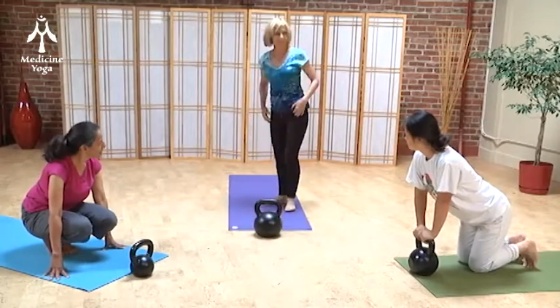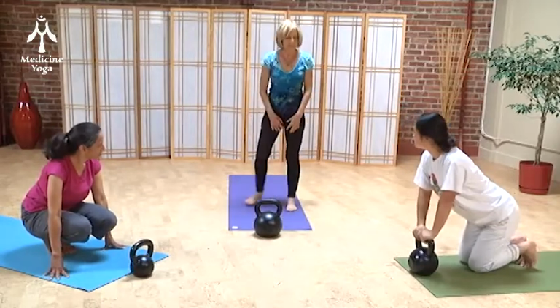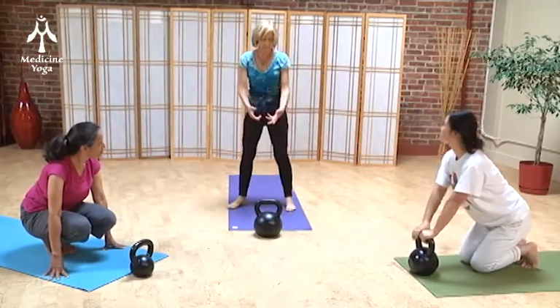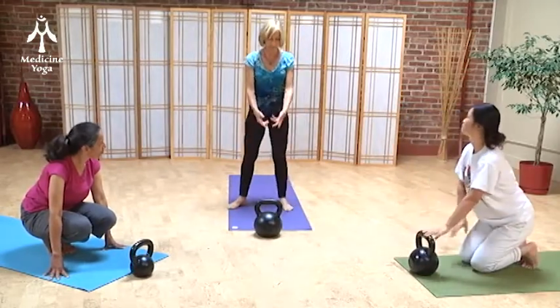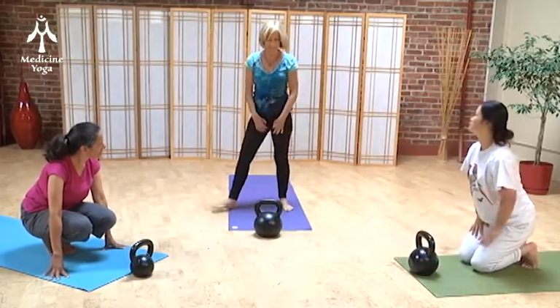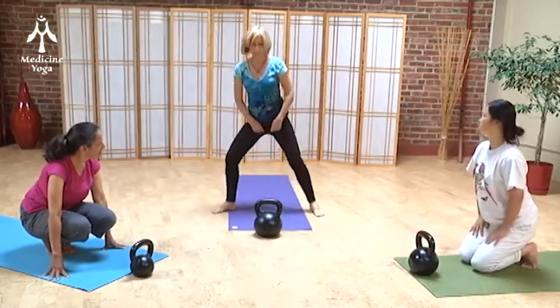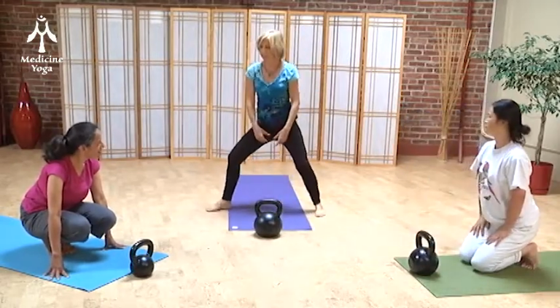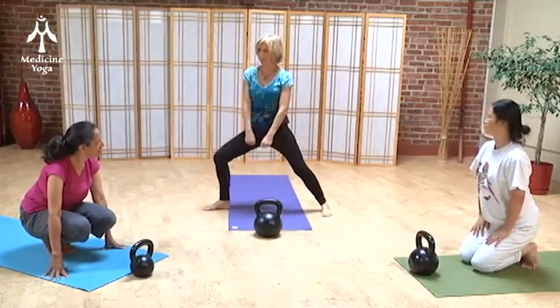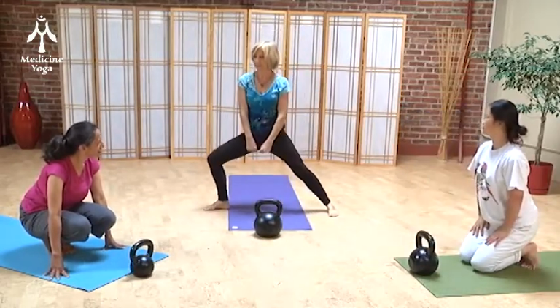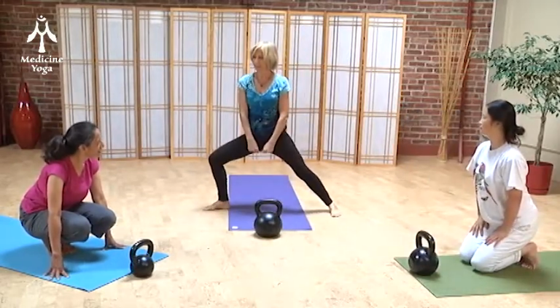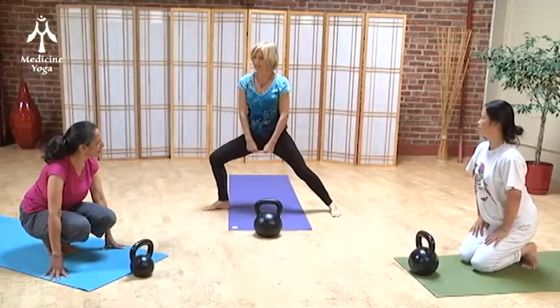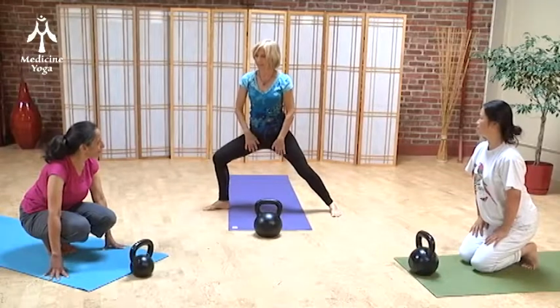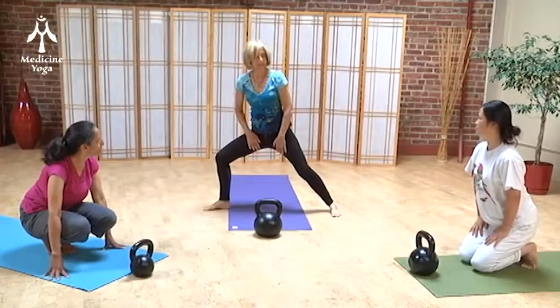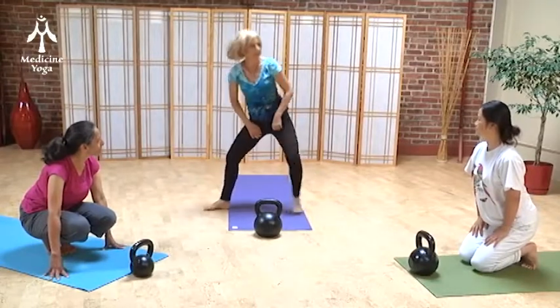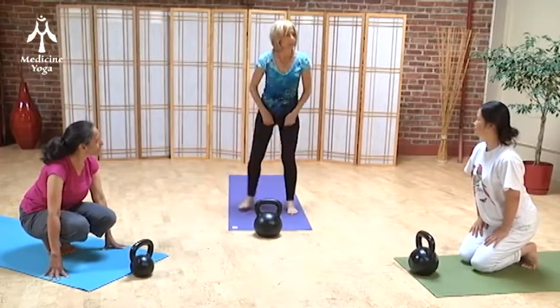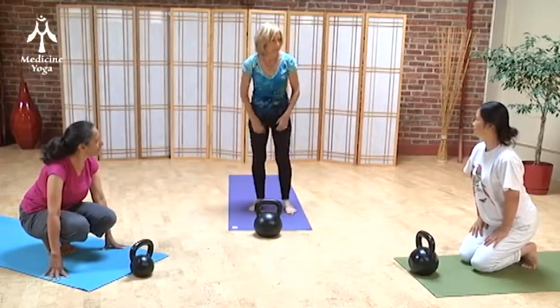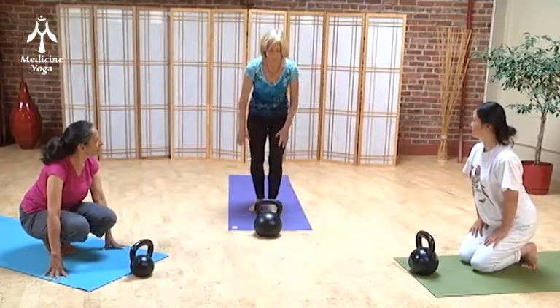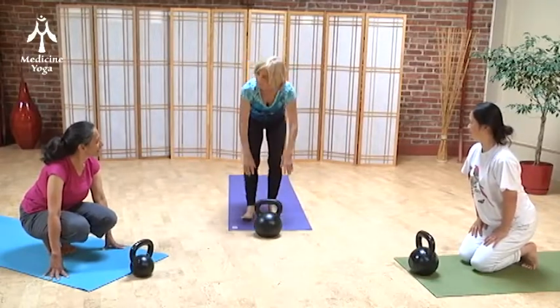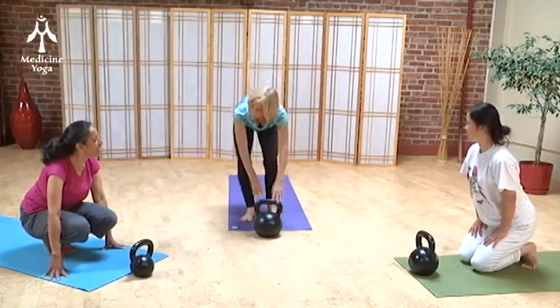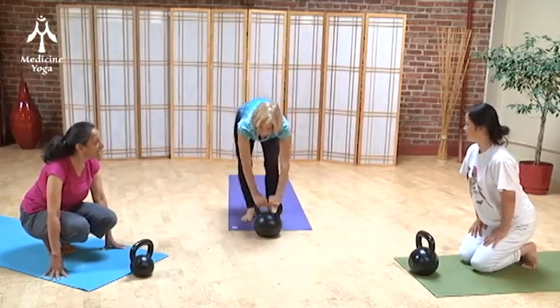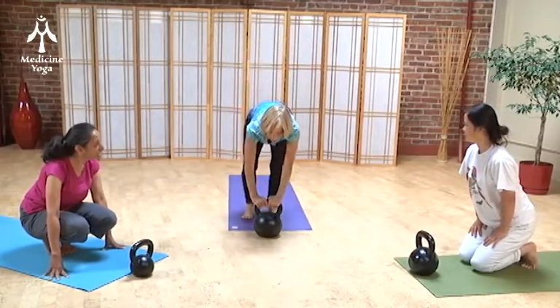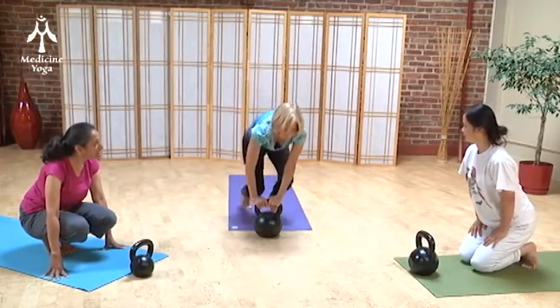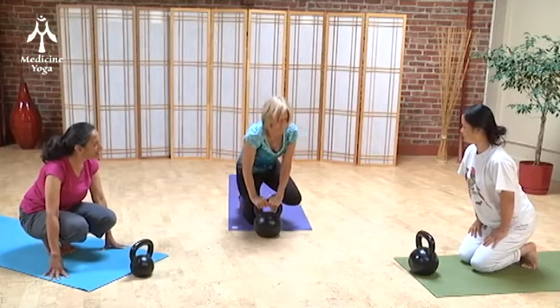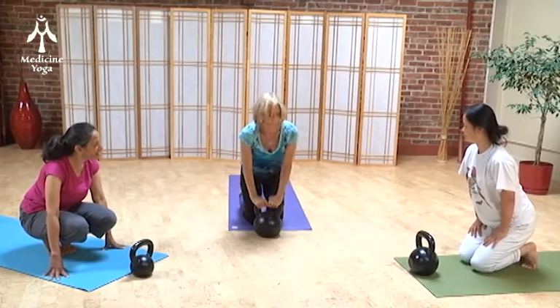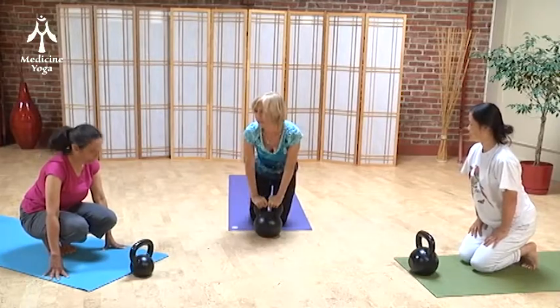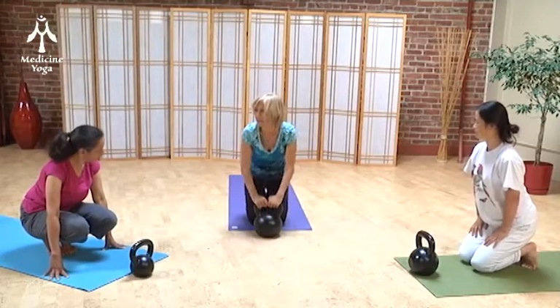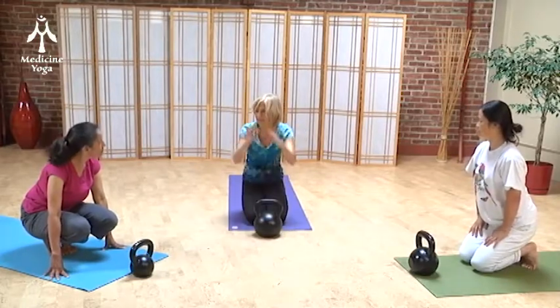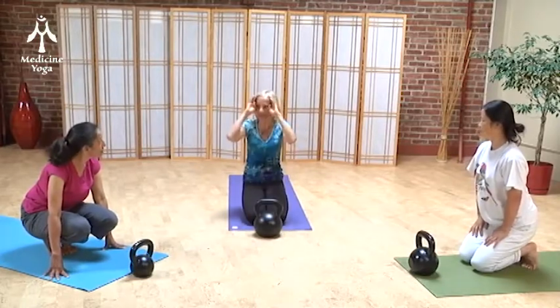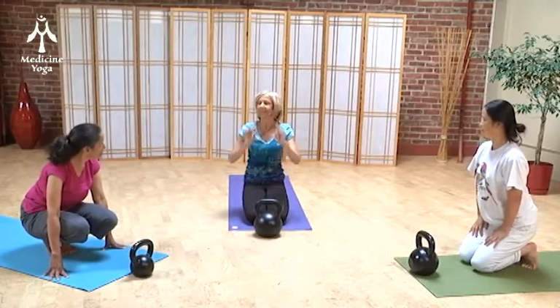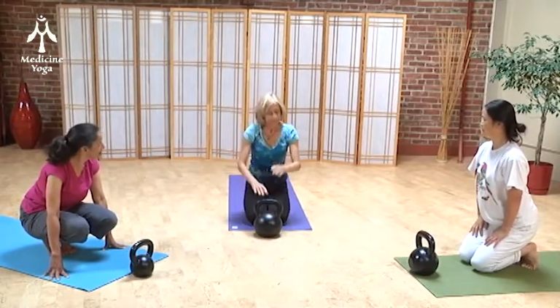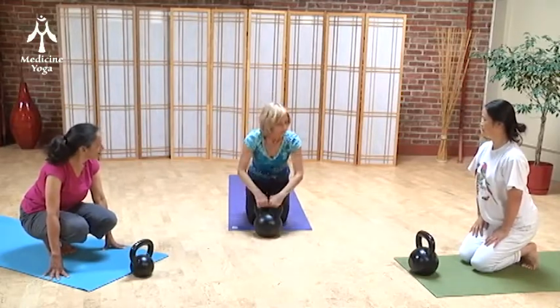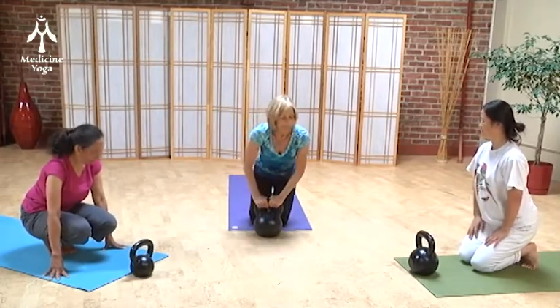Sometimes we do them holding them, doing warrior poses with weight. That helps us really get further into the joint and build more strength in the pose. We call that kettlebell yoga, which is kind of fun.